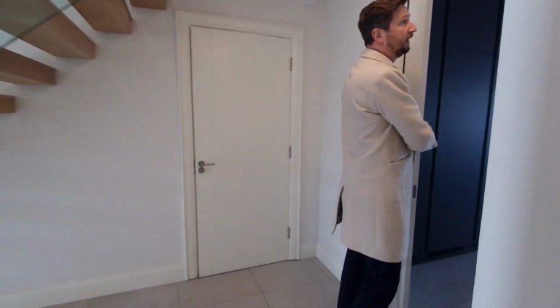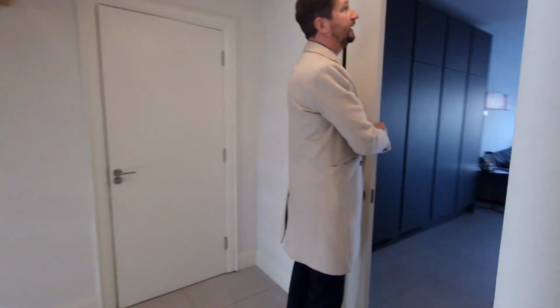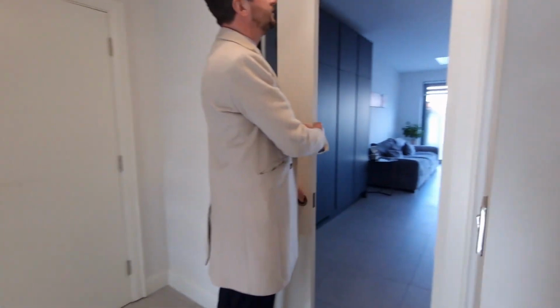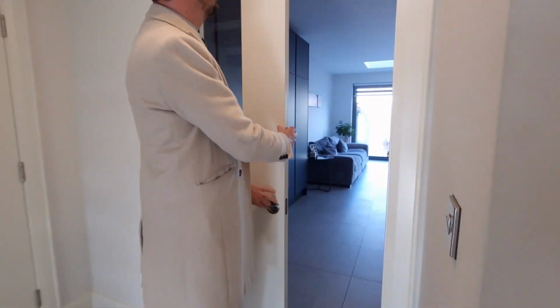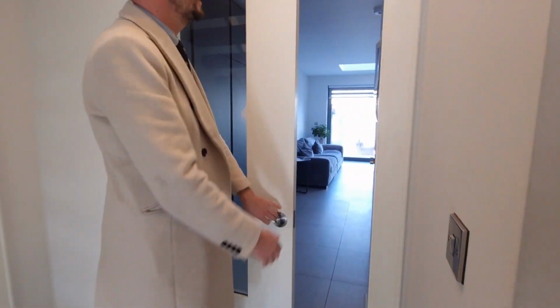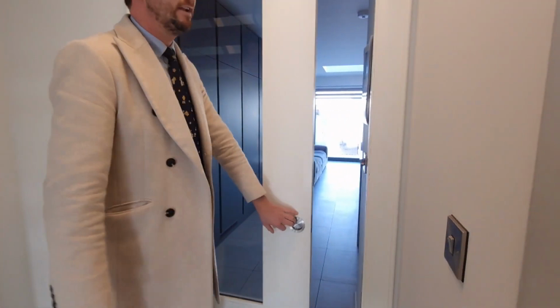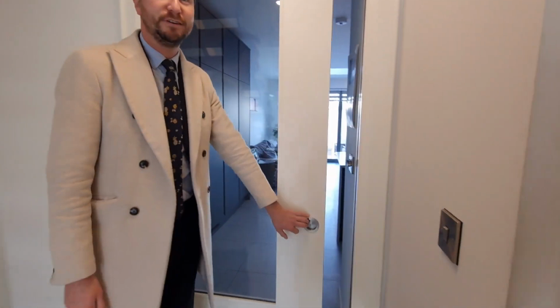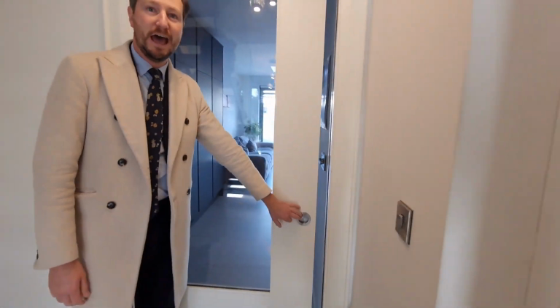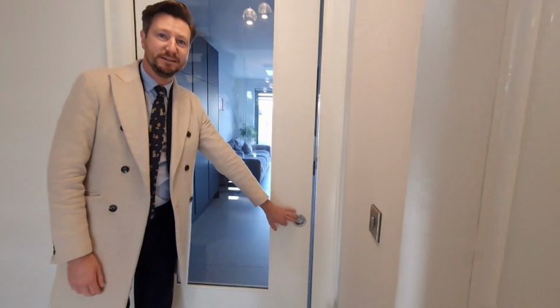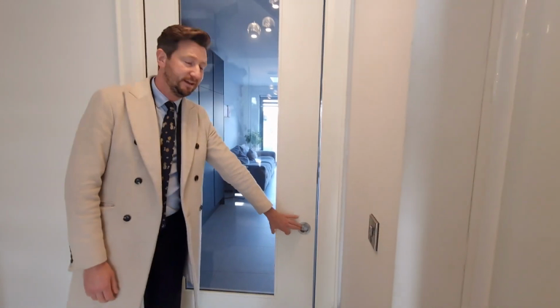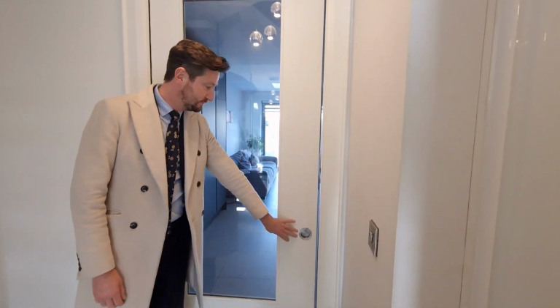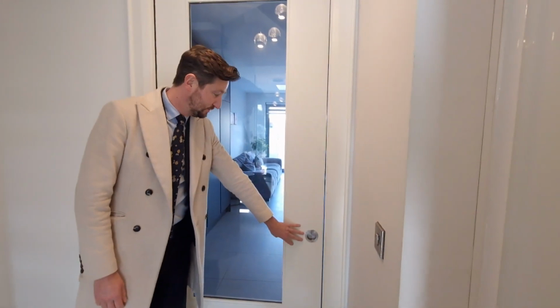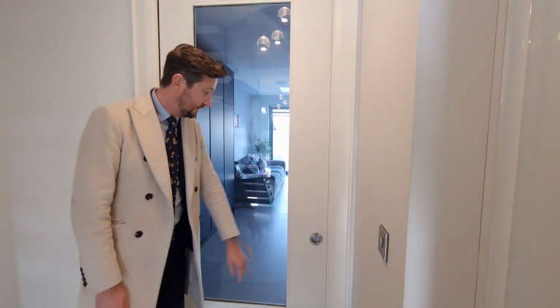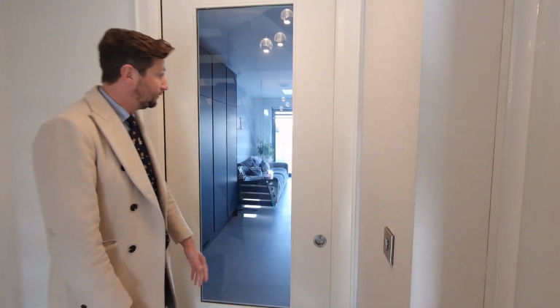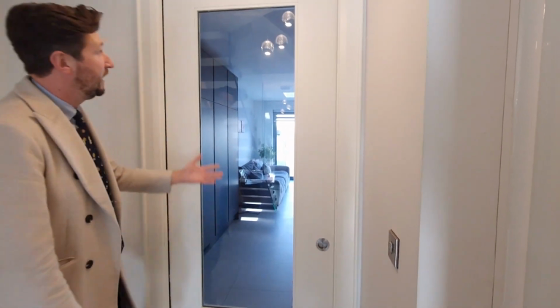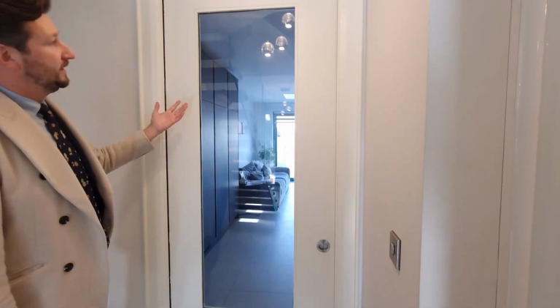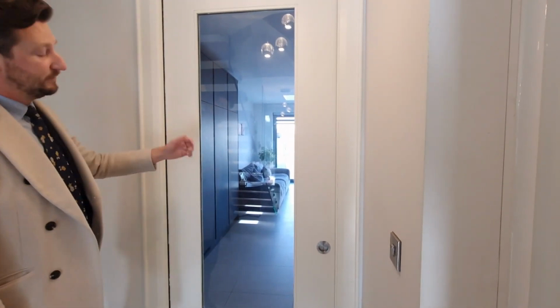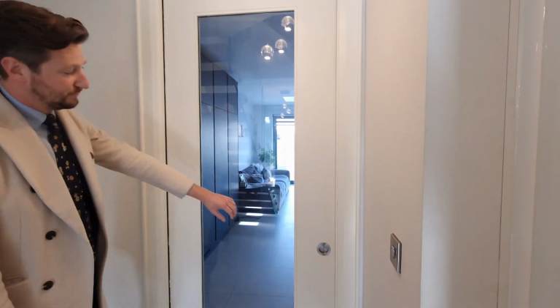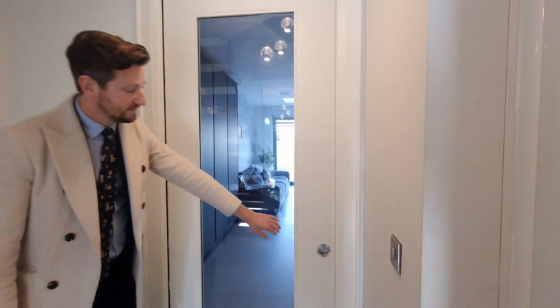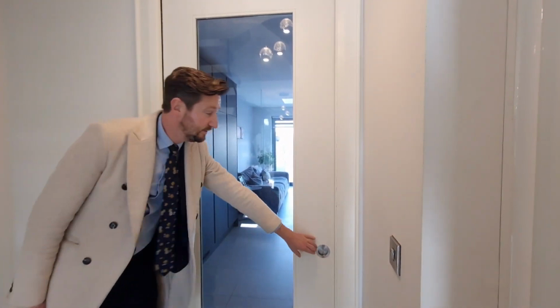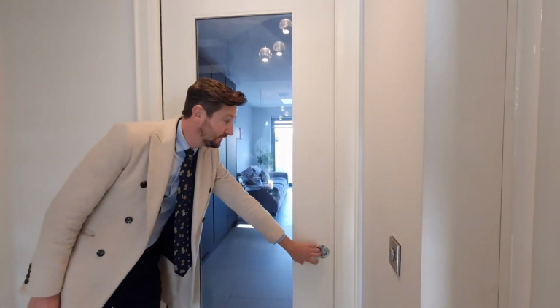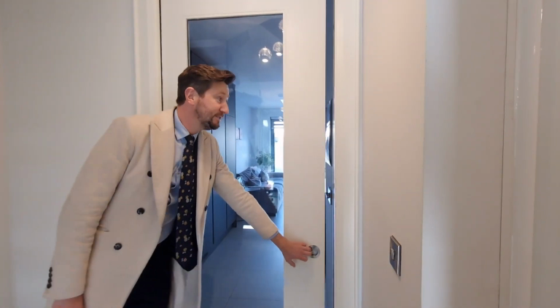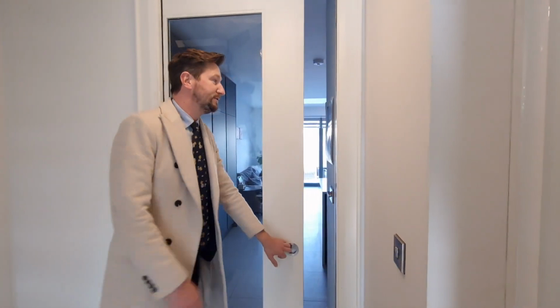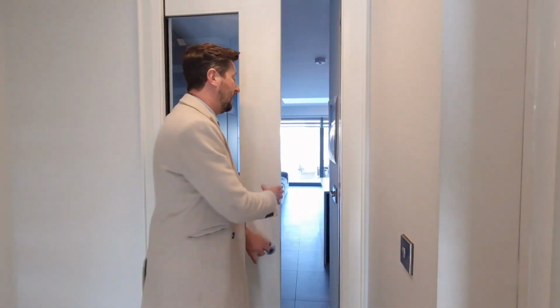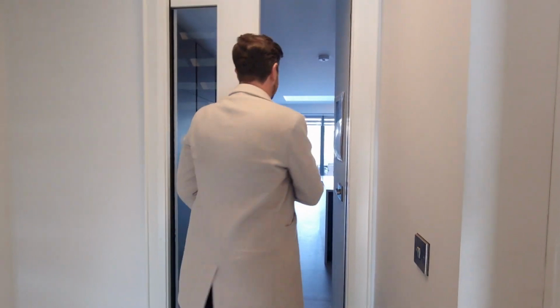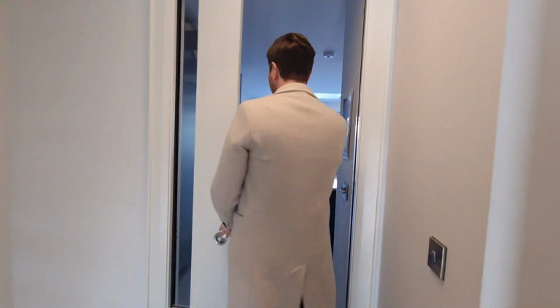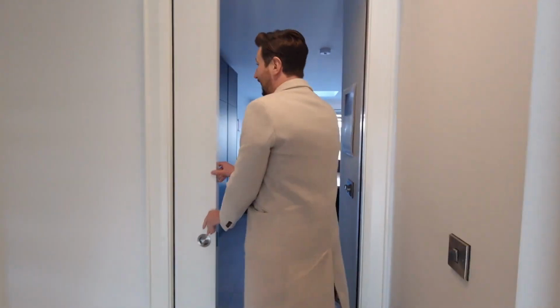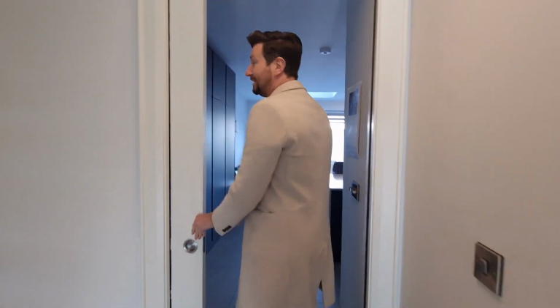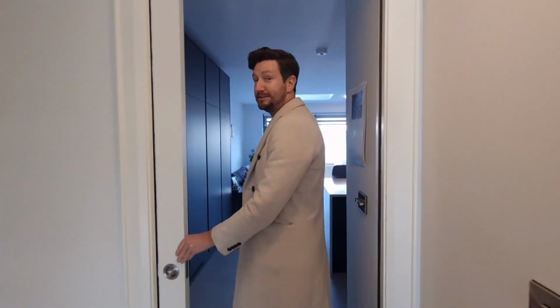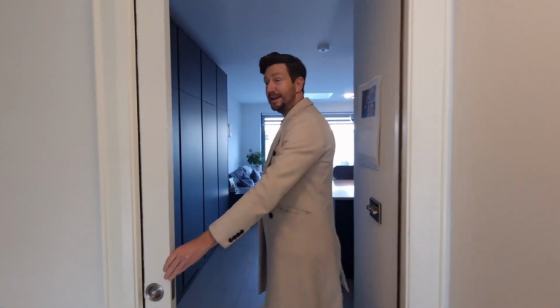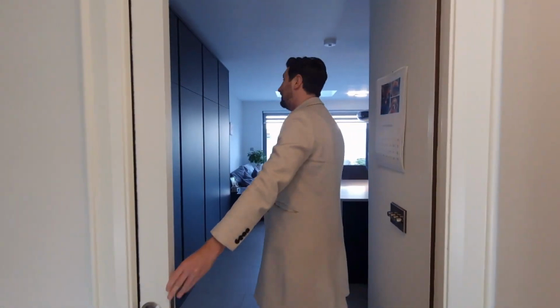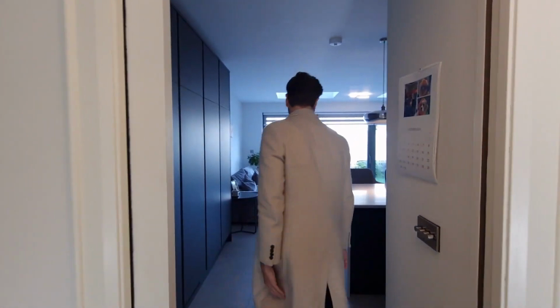Just in terms of the standard finish, absolutely exceptional. As you come down the hallway, you have this feature glass sliding door that leads you into the open-plan kitchen, dining and living space.